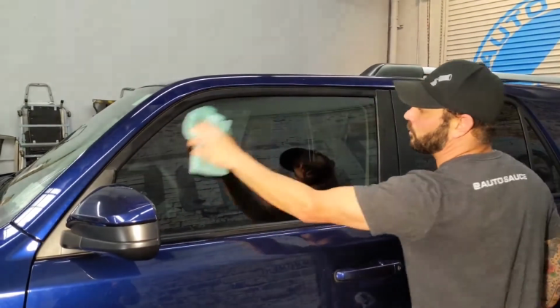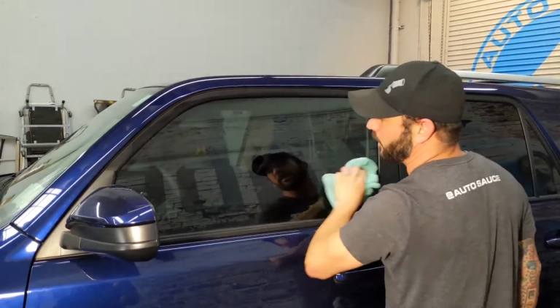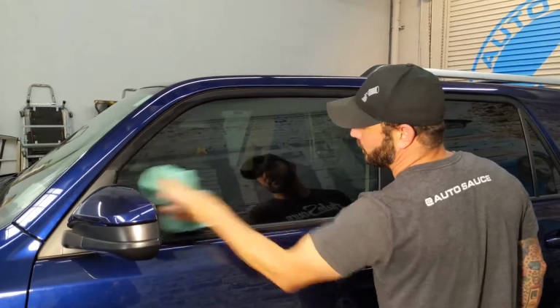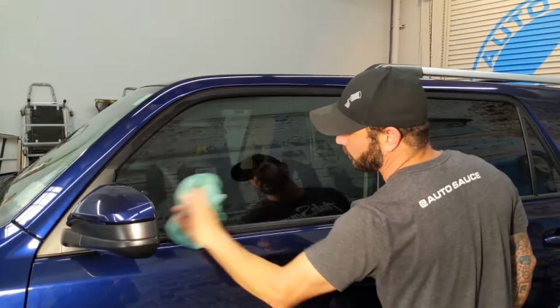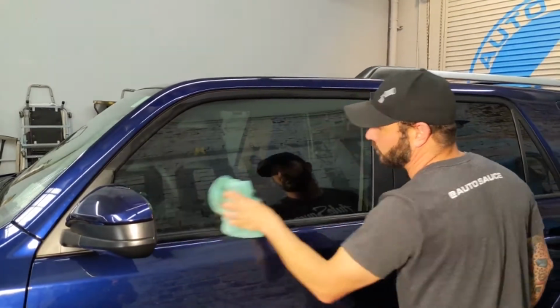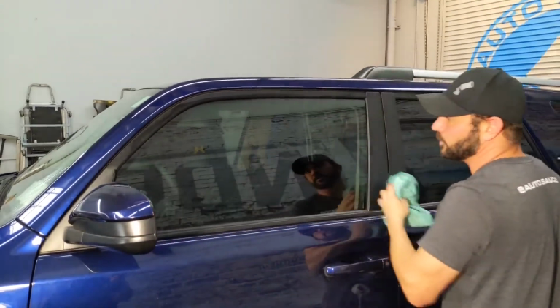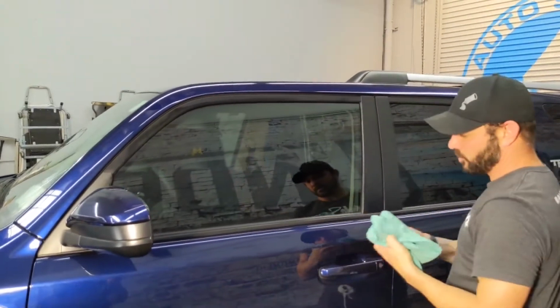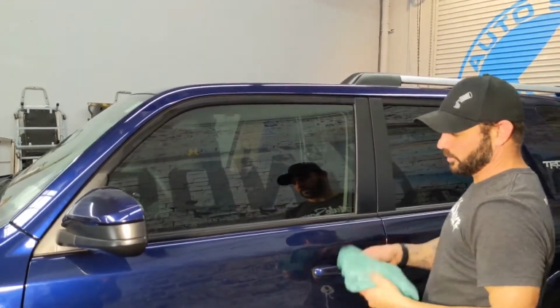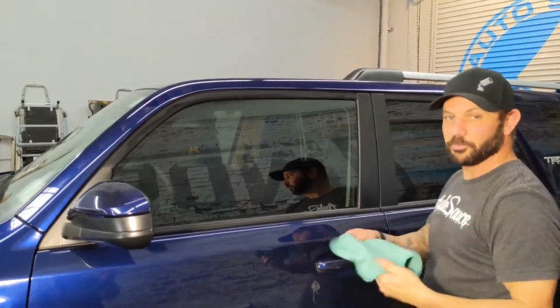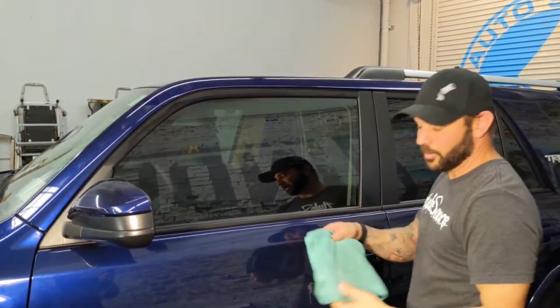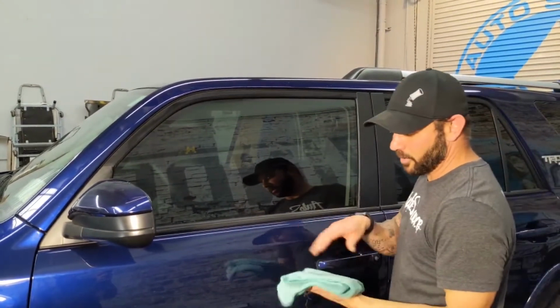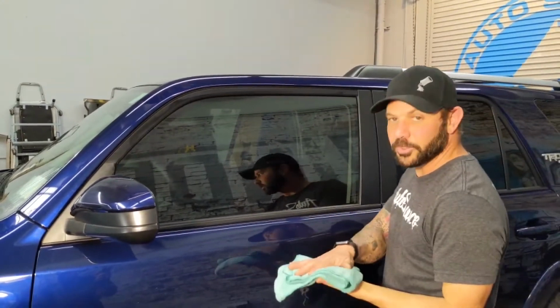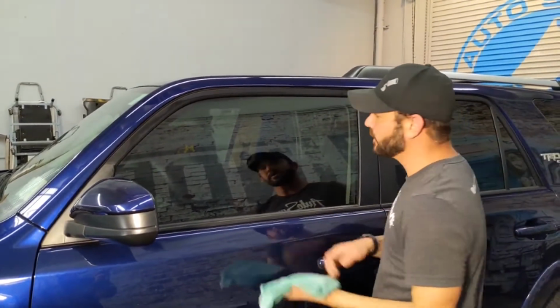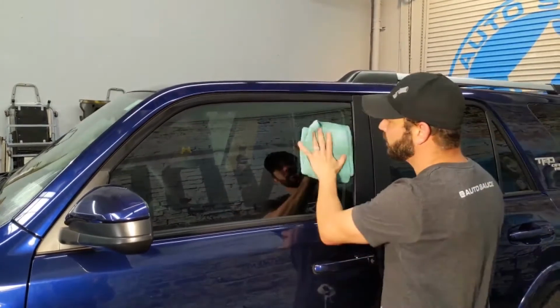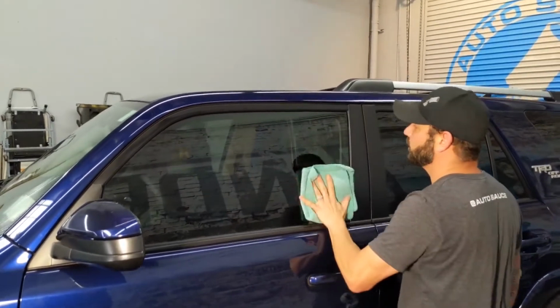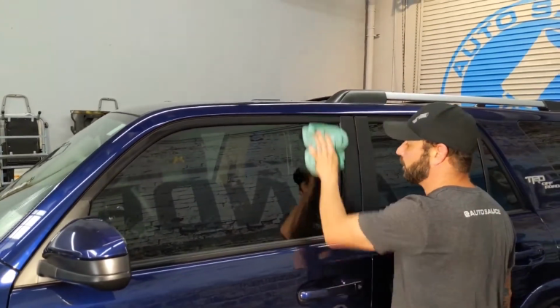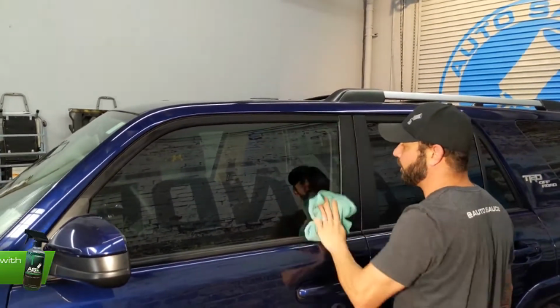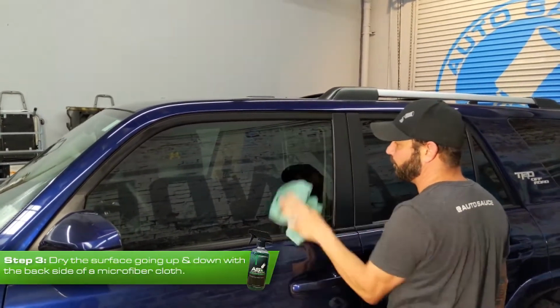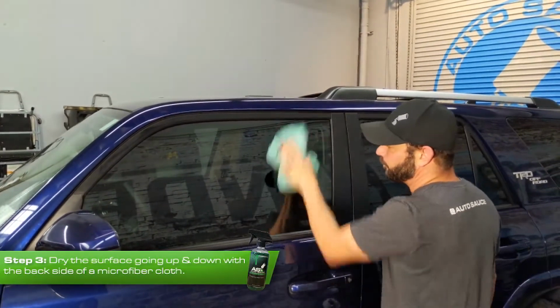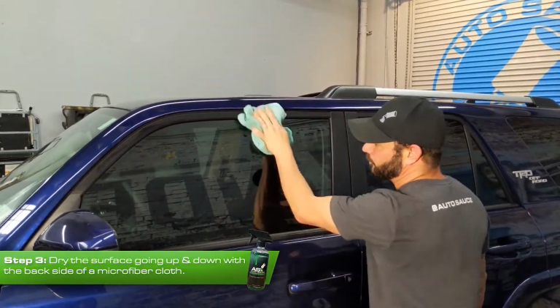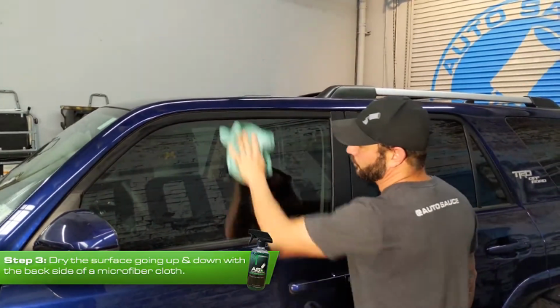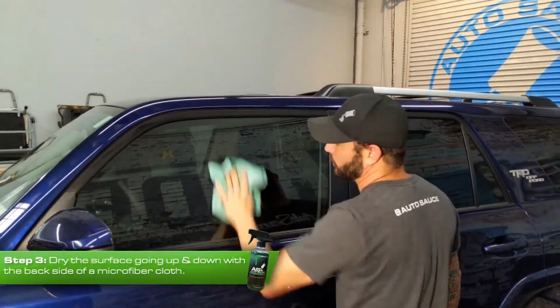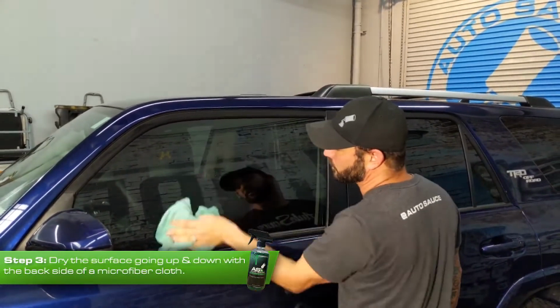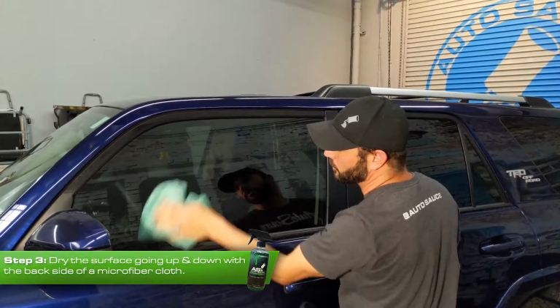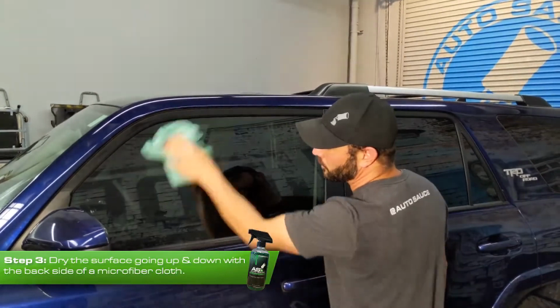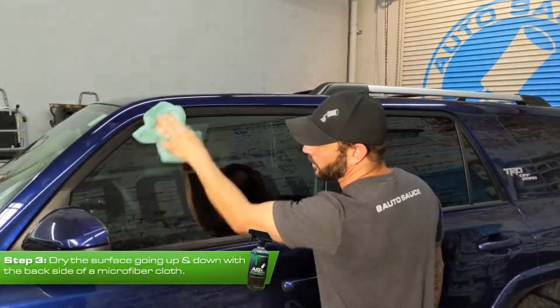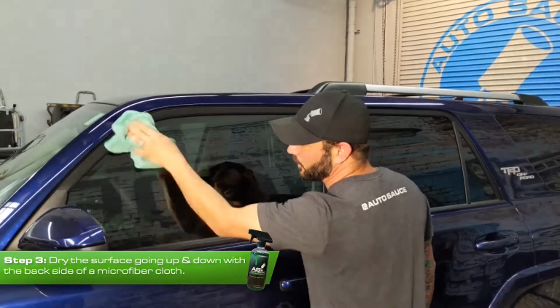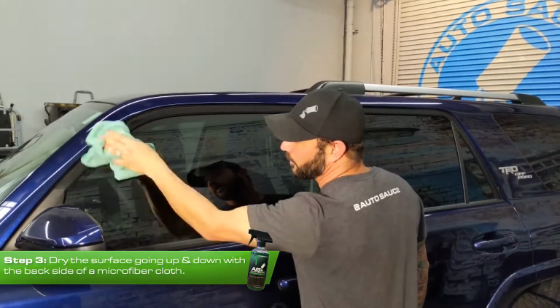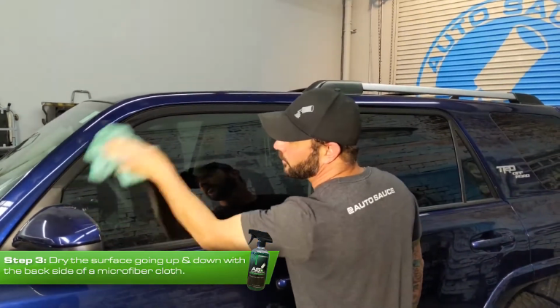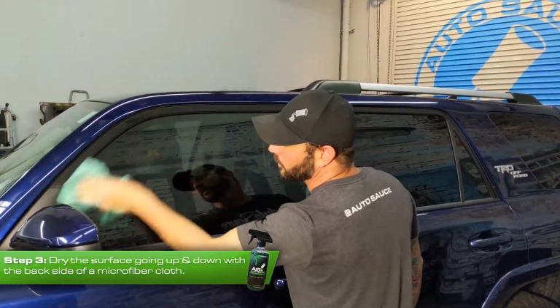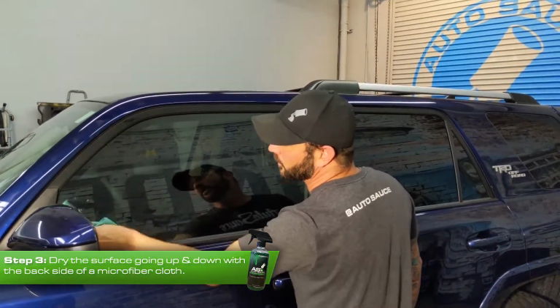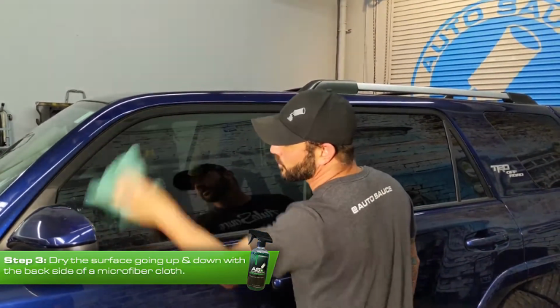What I'm now going to do, once it's about dry, is flip my microfiber over to the dry side. Now I'm going to go up and down — what this is going to do is help eliminate all of the streaks.